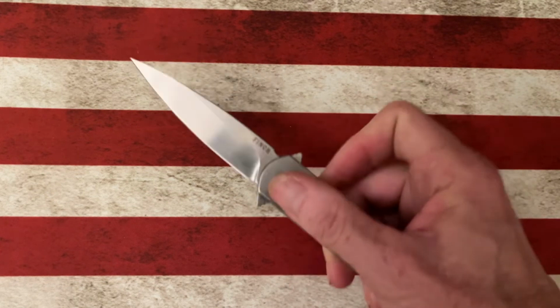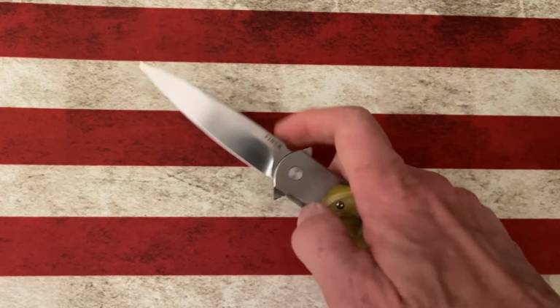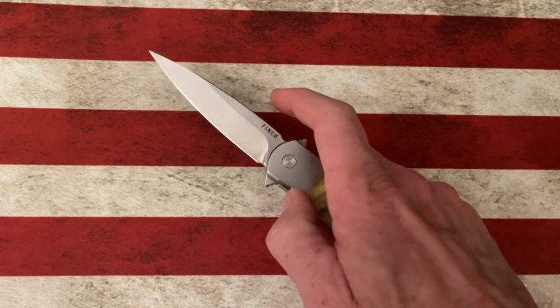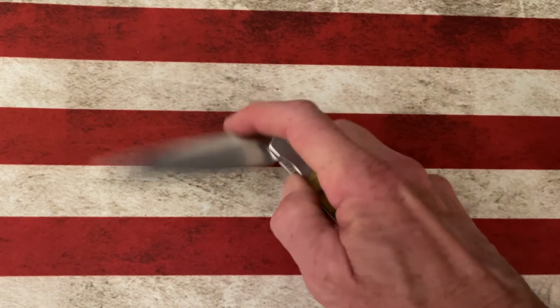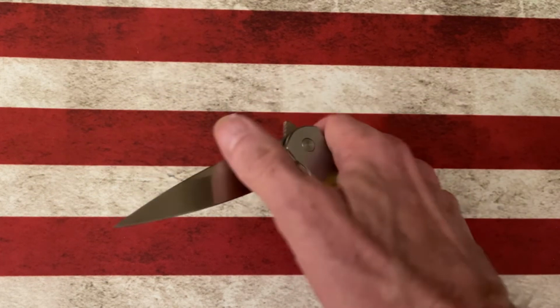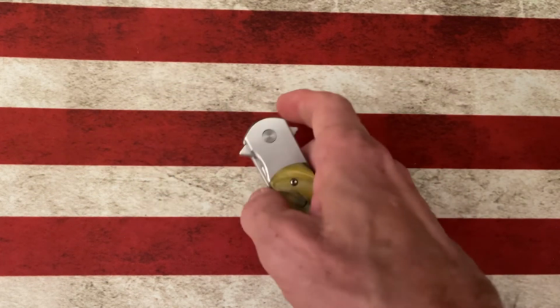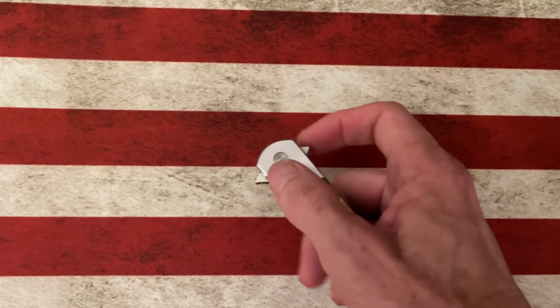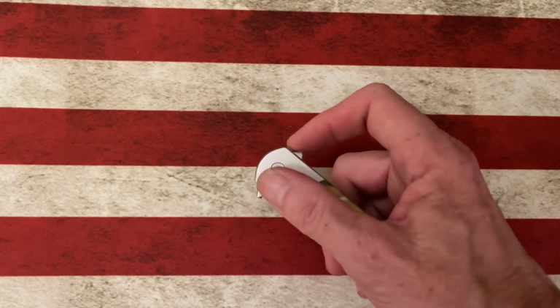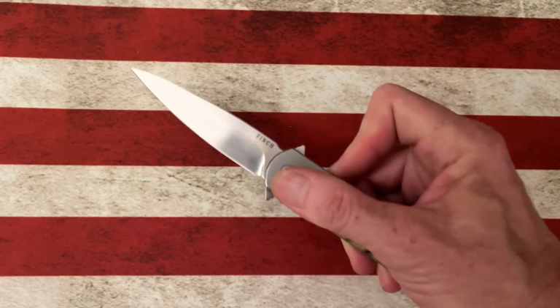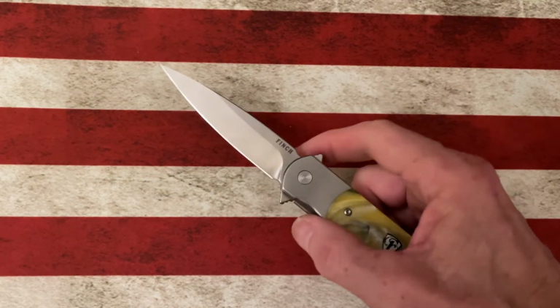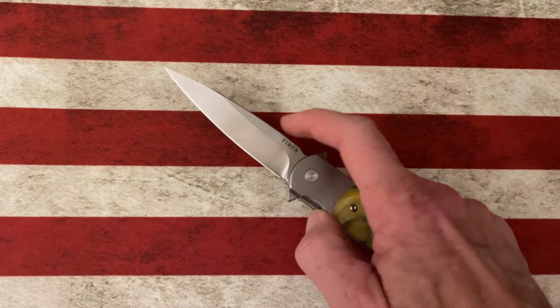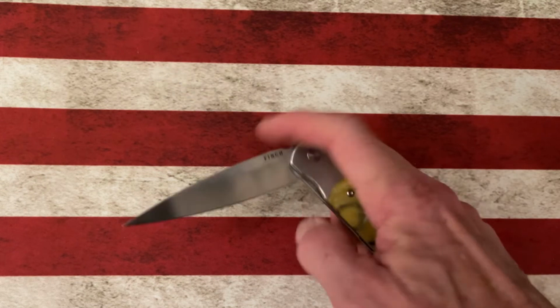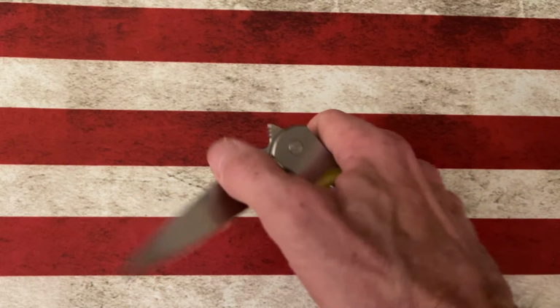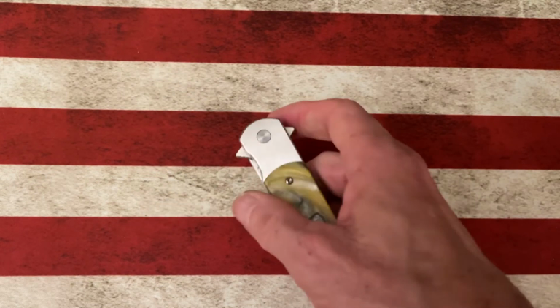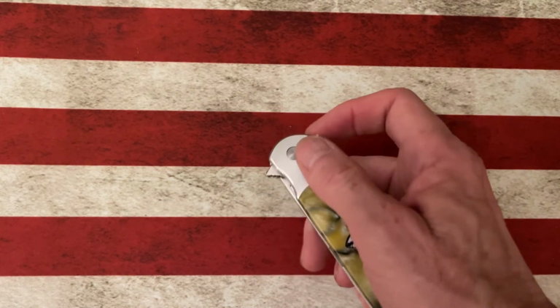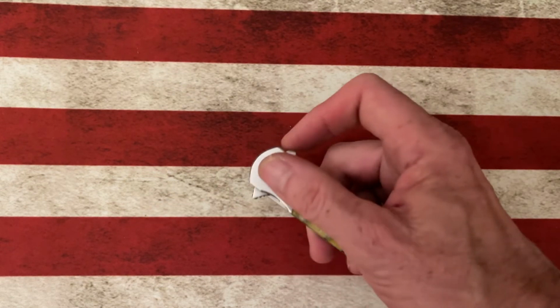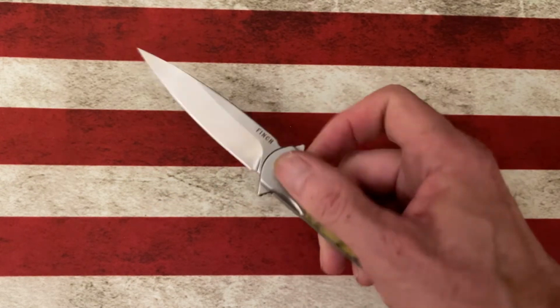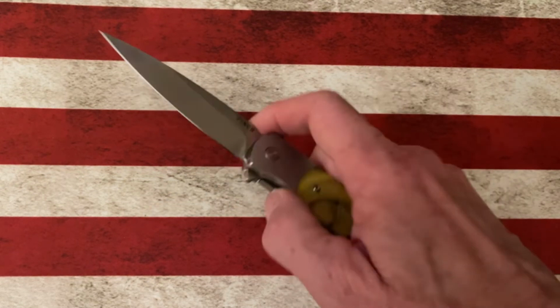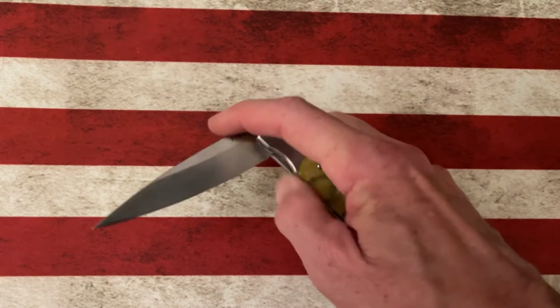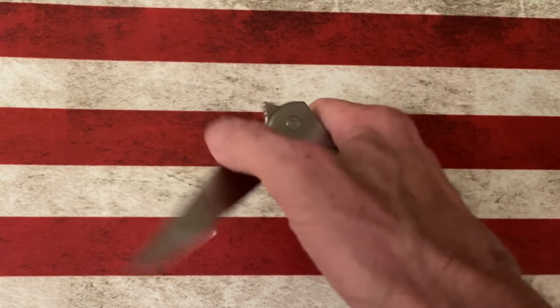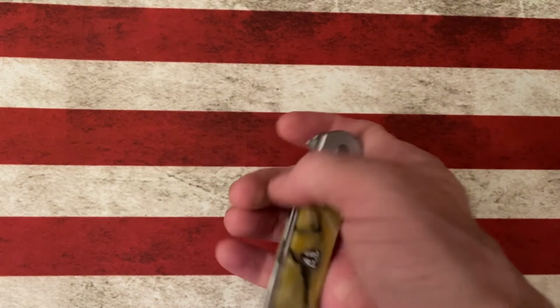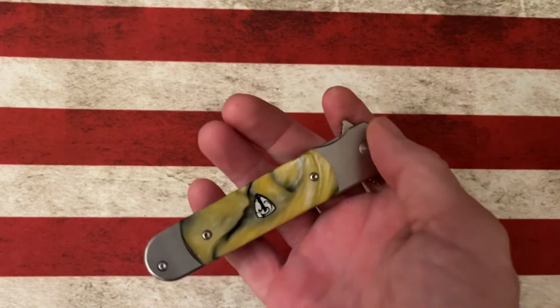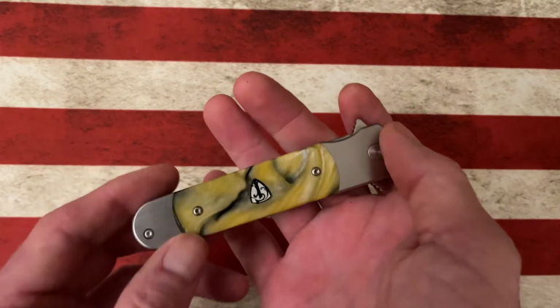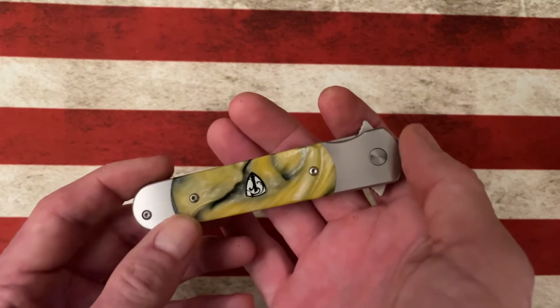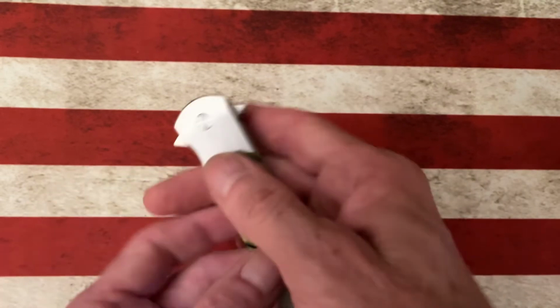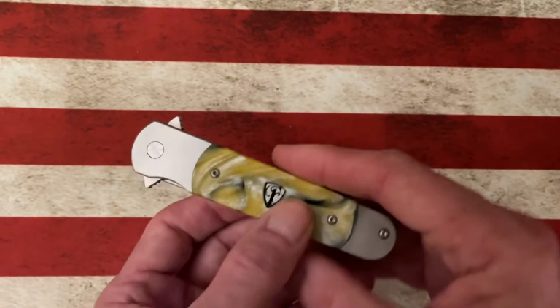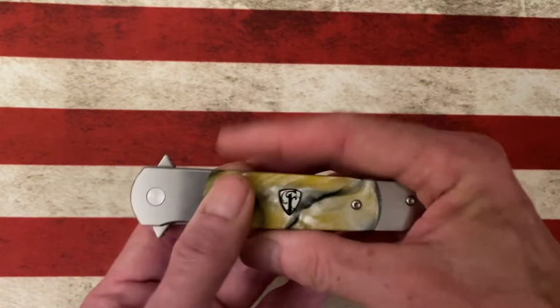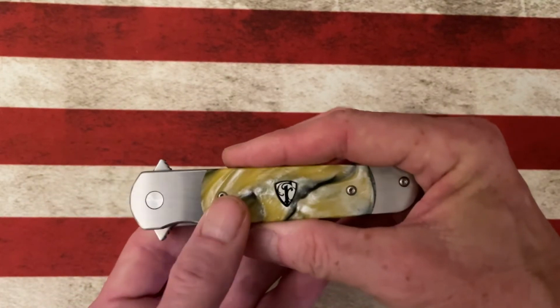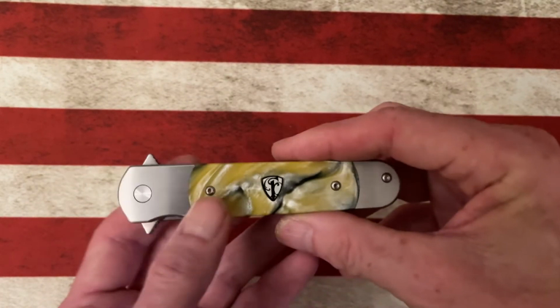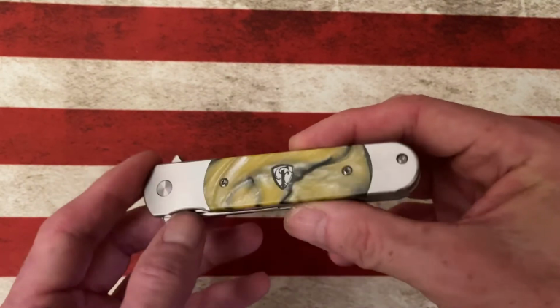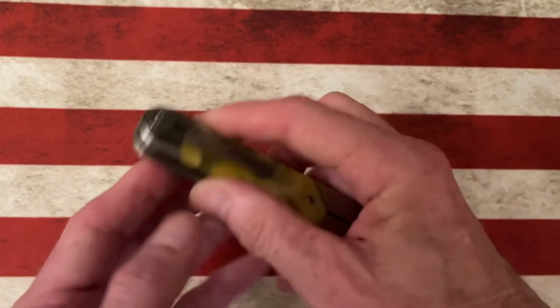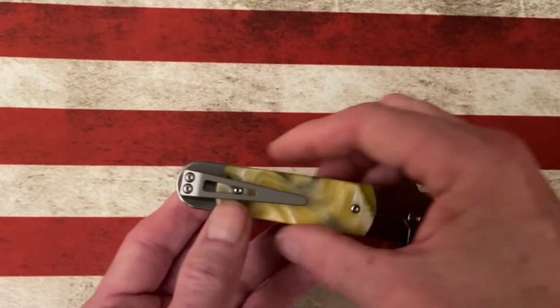It is a flipper, like all Finches are. Flip it like a Finch. The blade totally disappears in the handle when it's closed, so it really gives you a good profile in the pocket.